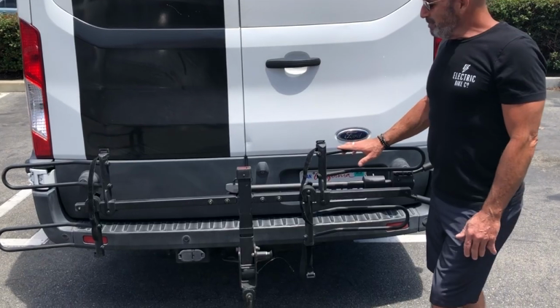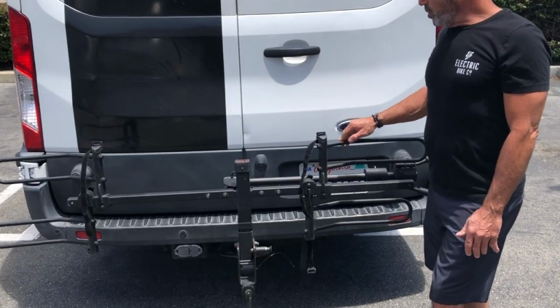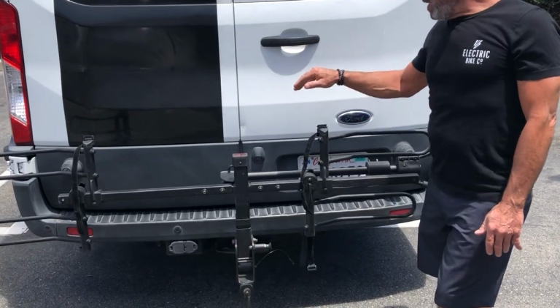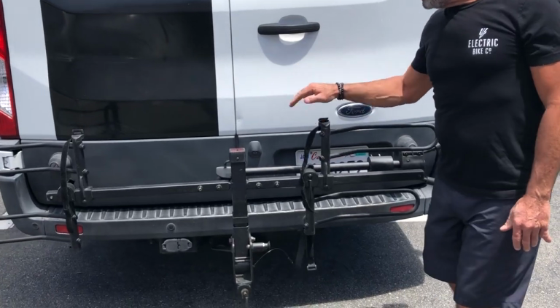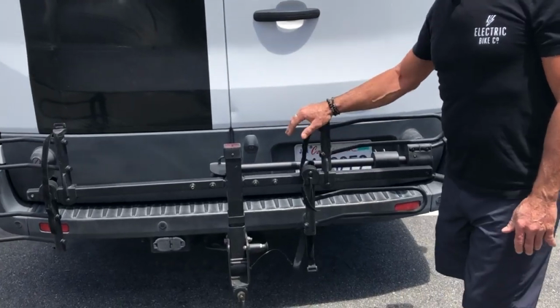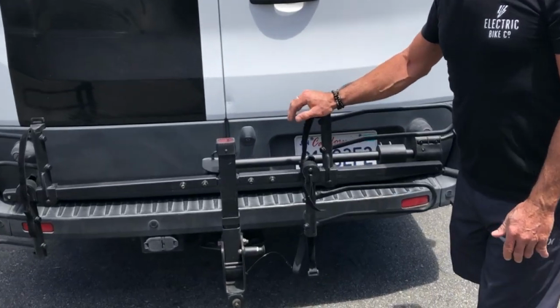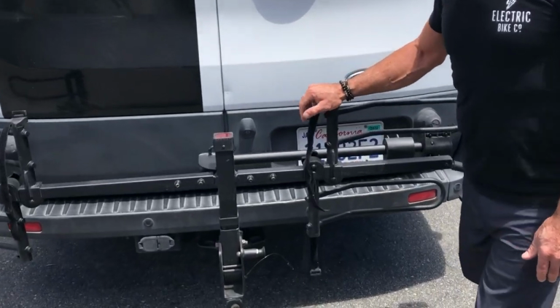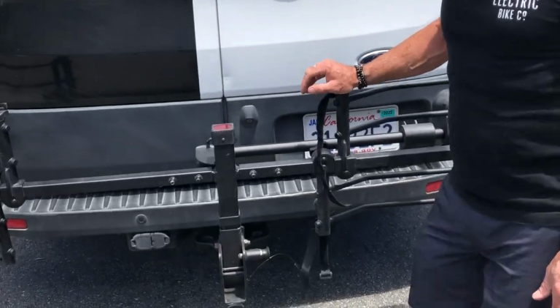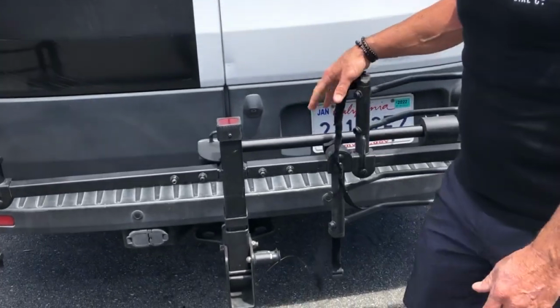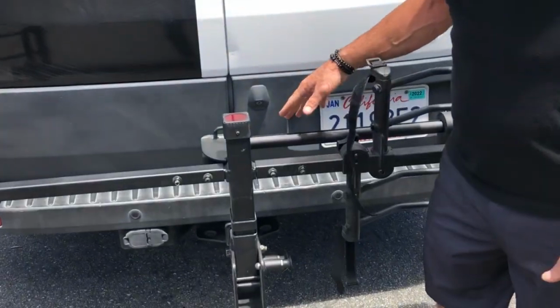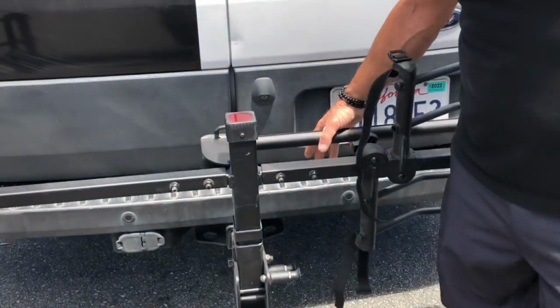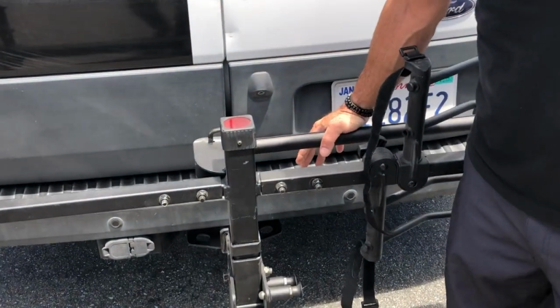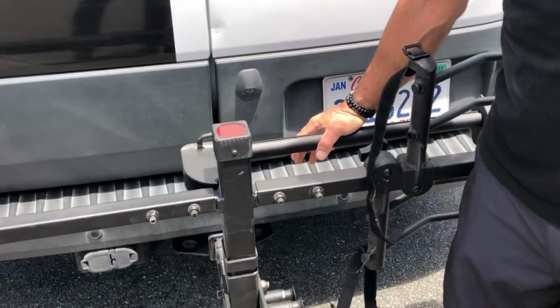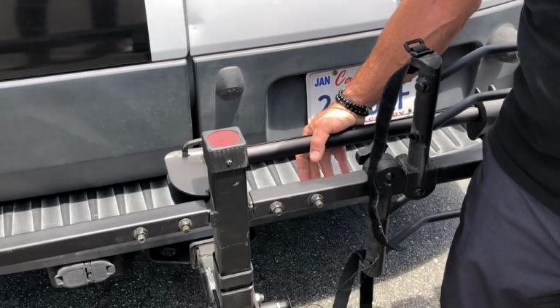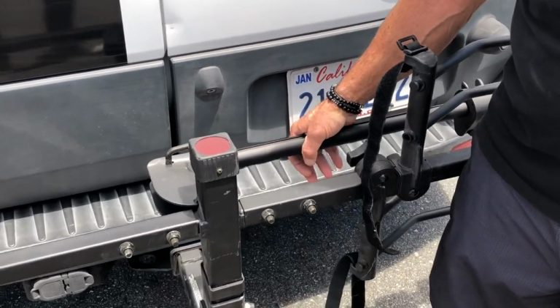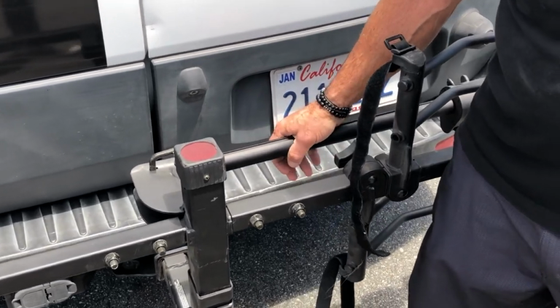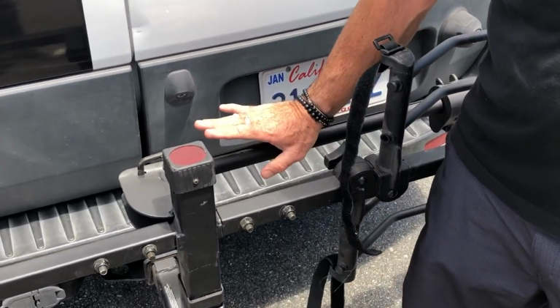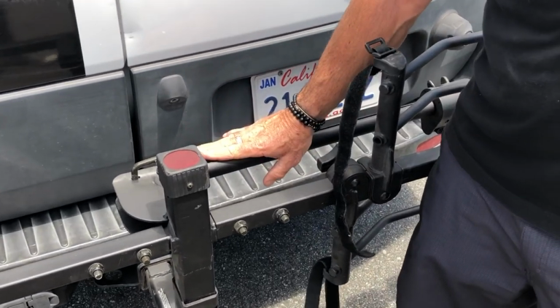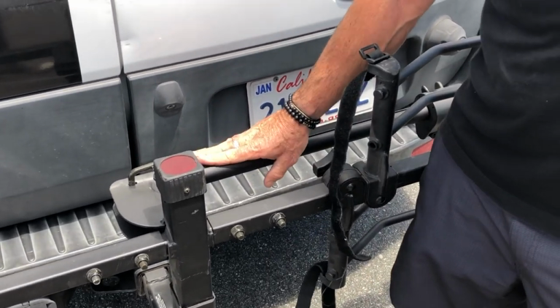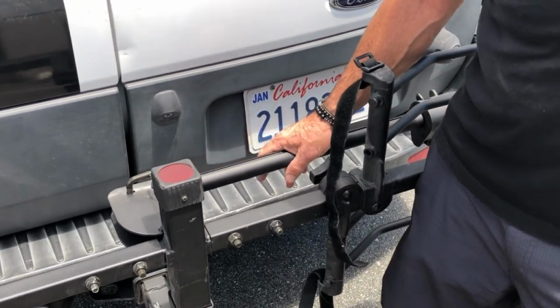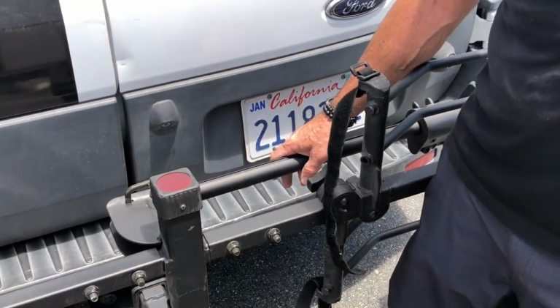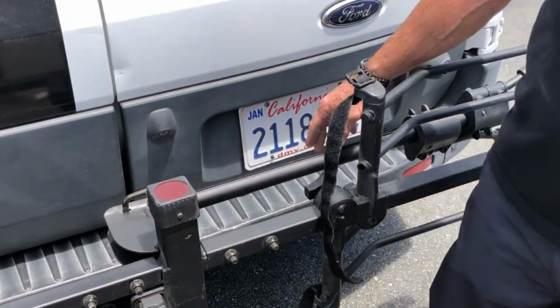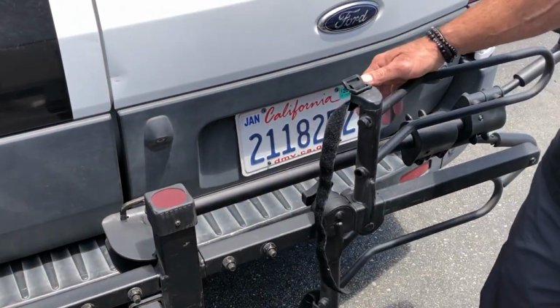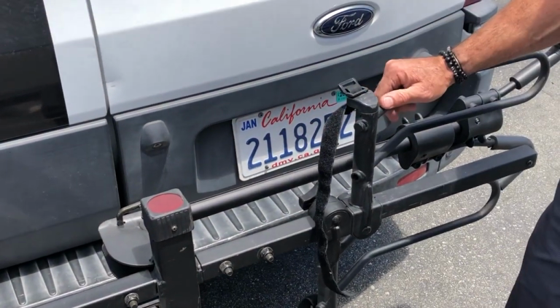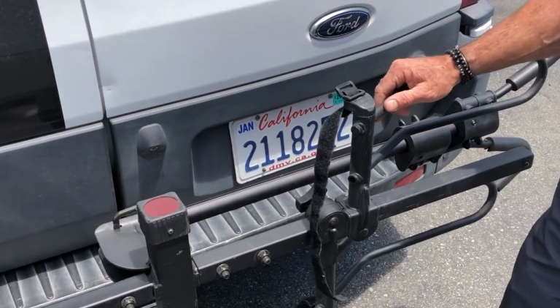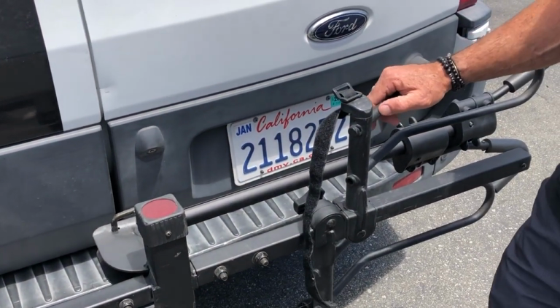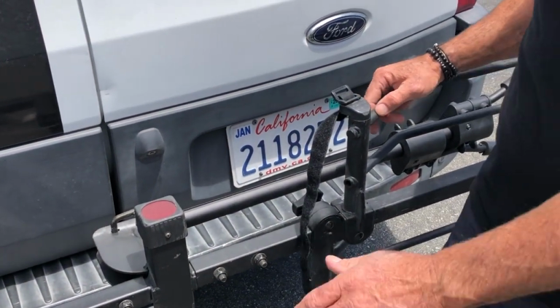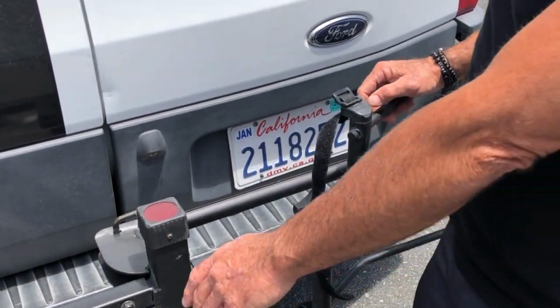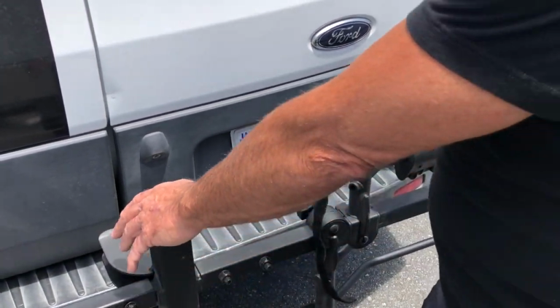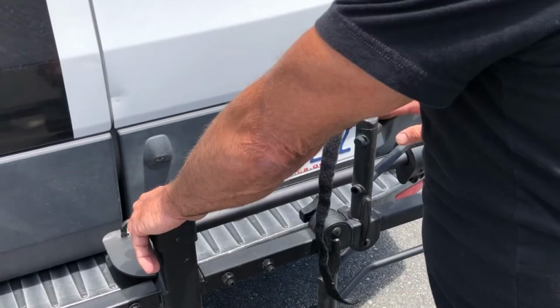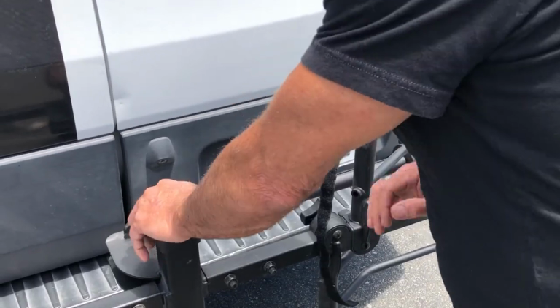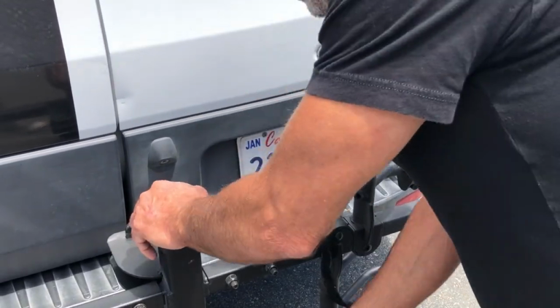So once you have your rack installed here on your two and a half inch hitch, right now it's in the folded position, we're going to want to unfold this and get it ready to put the bike on.